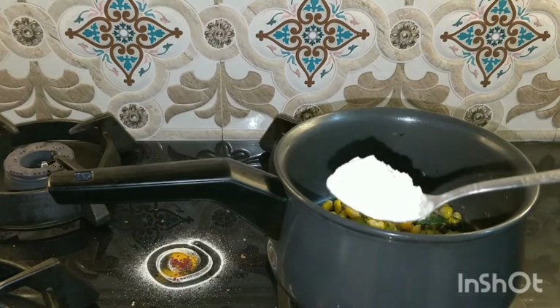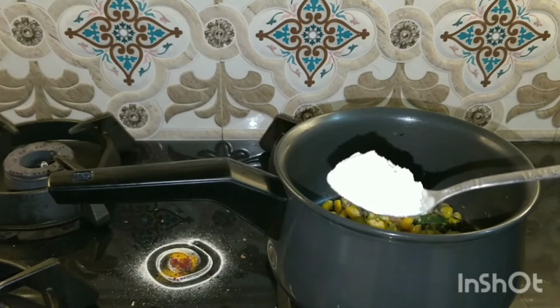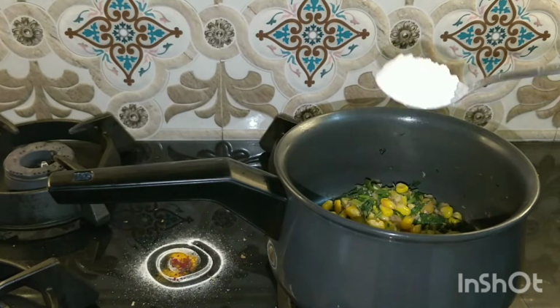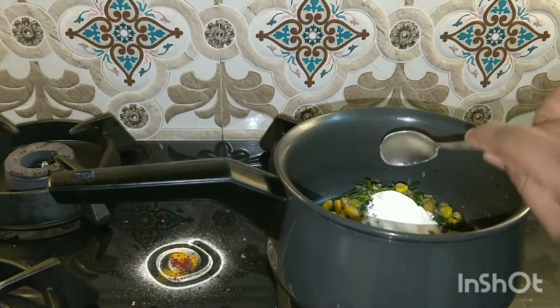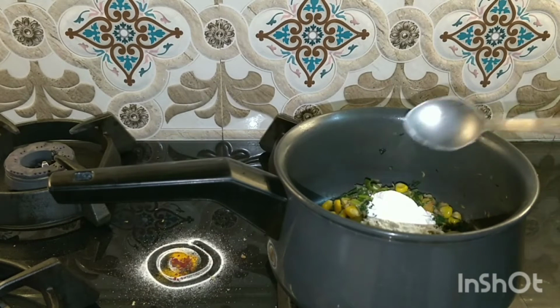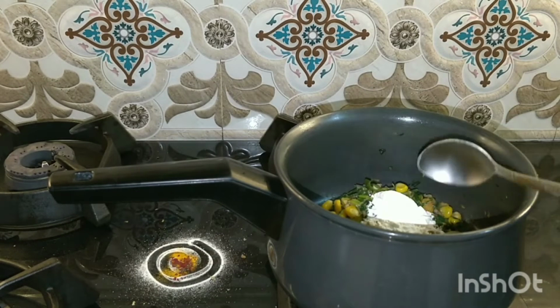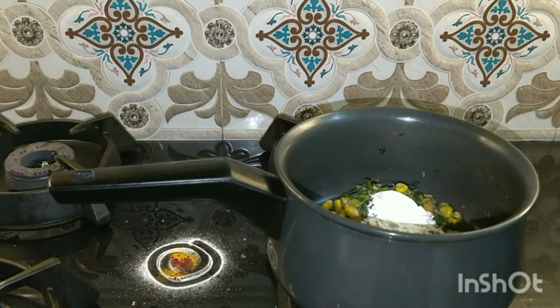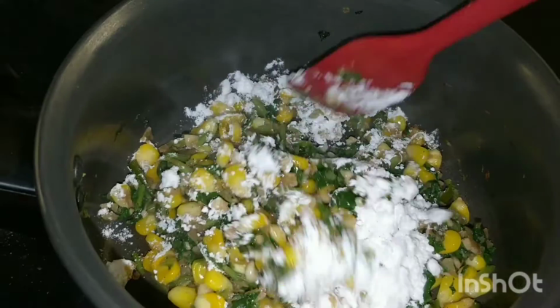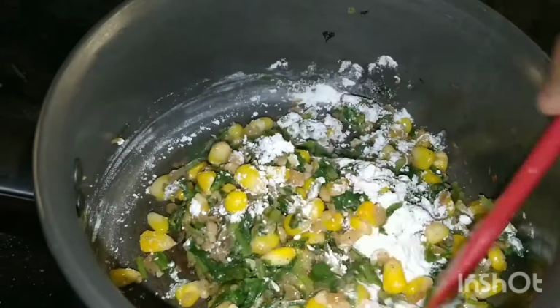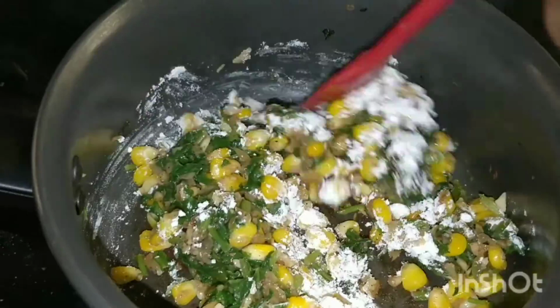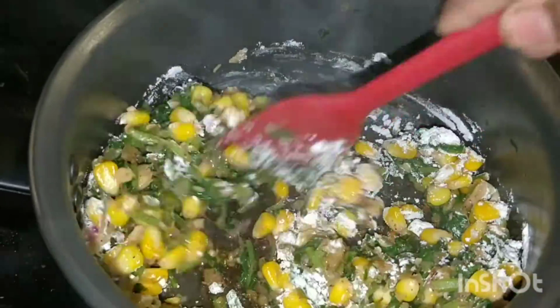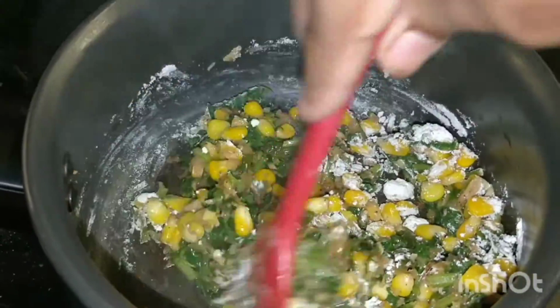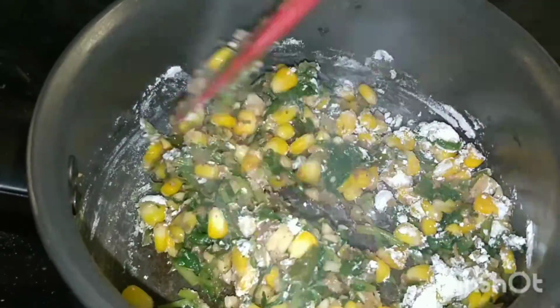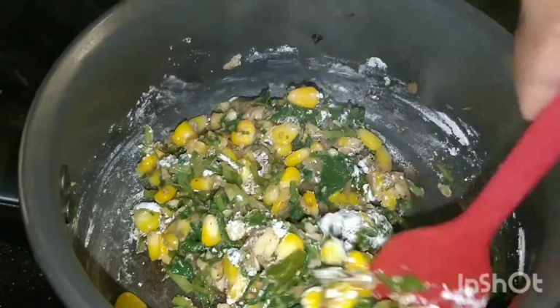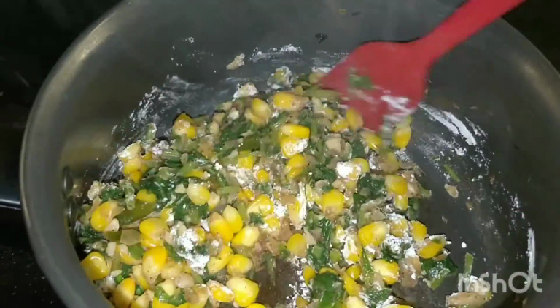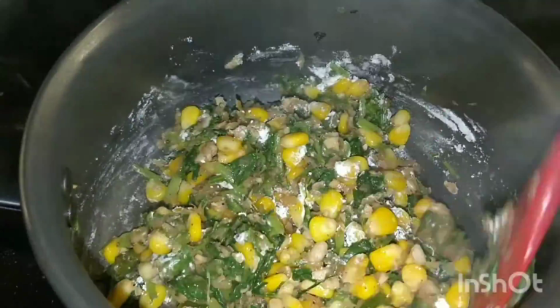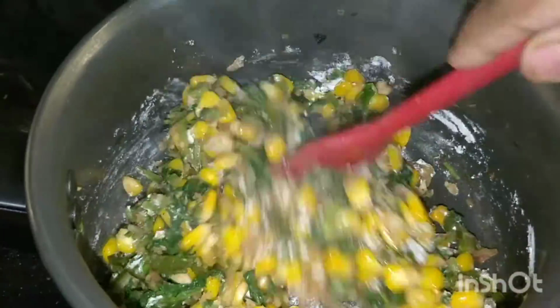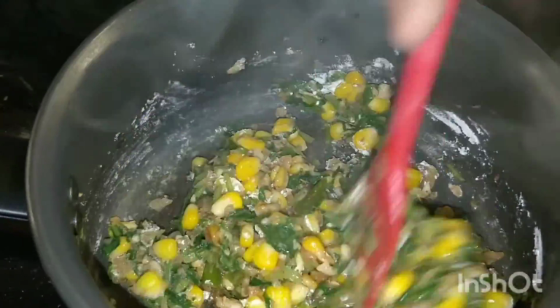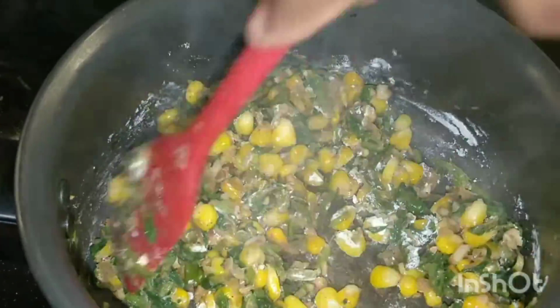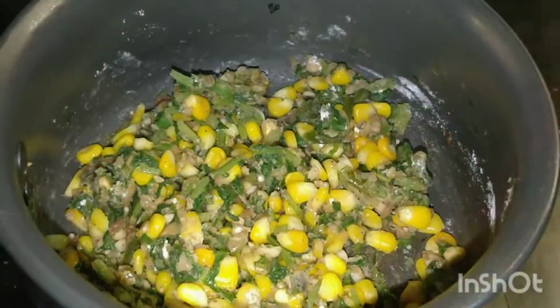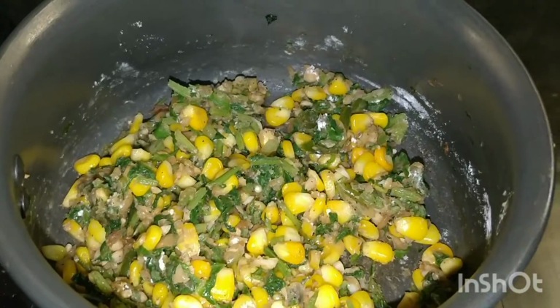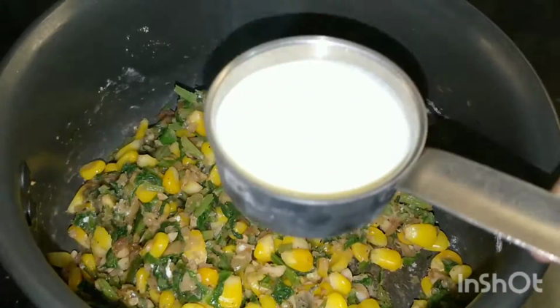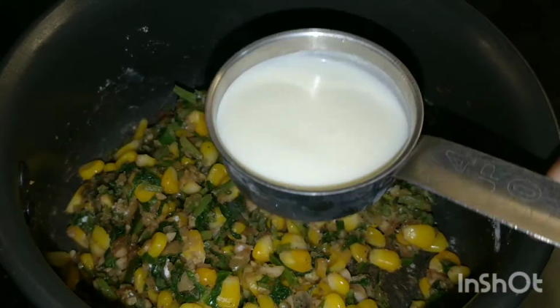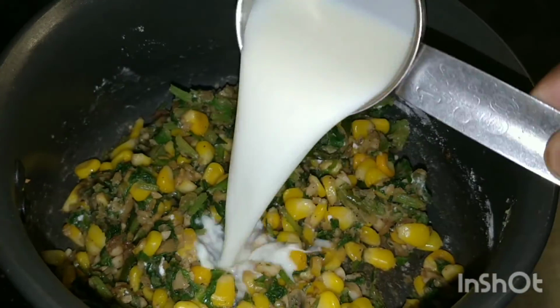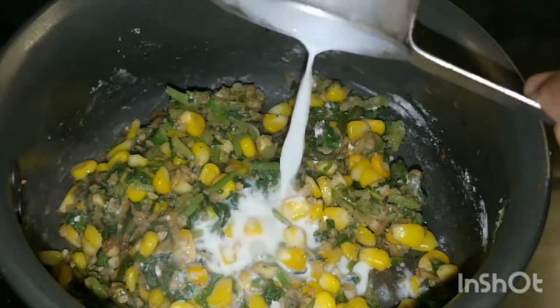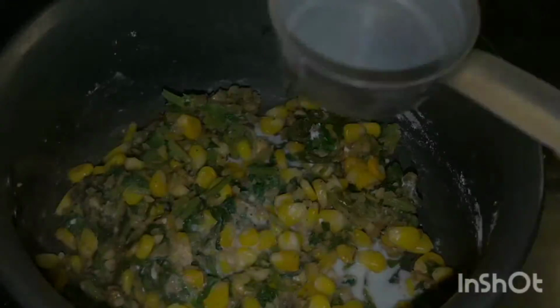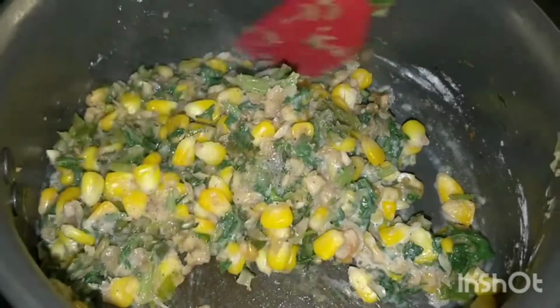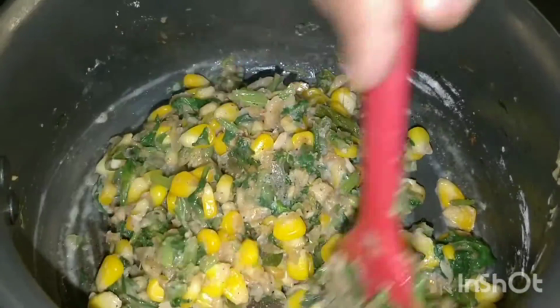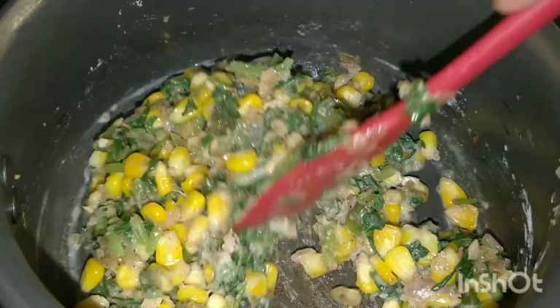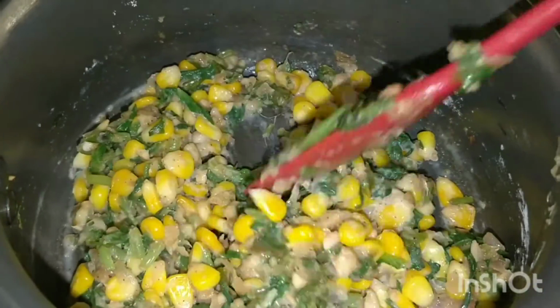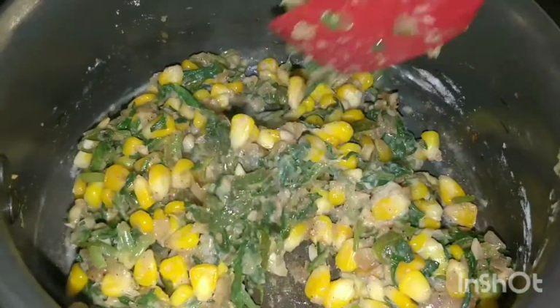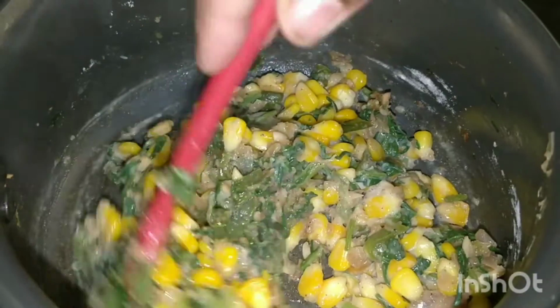Once the spinach is fried well, I have added 1 tbsp of all purpose flour or maida and fried it a bit. Now I will add 1 cup of milk, mix everything together, and cook it for 2 minutes.